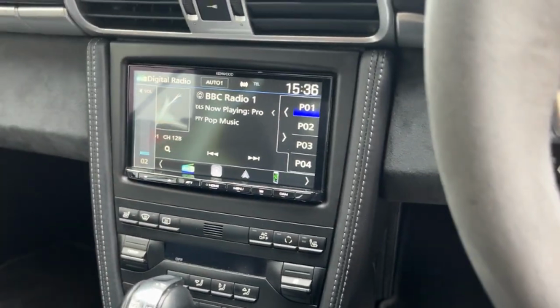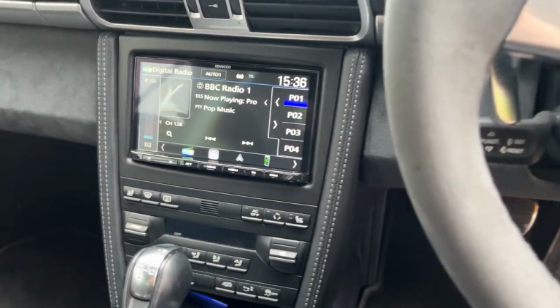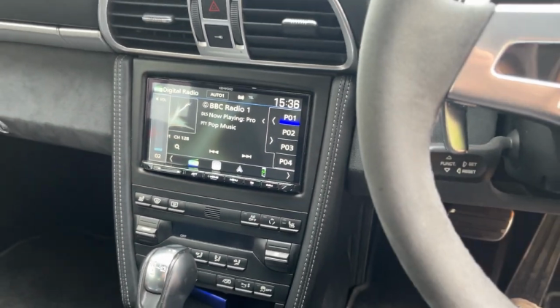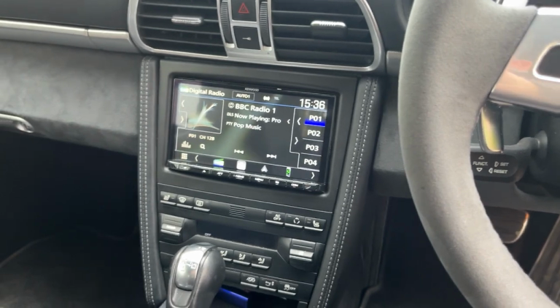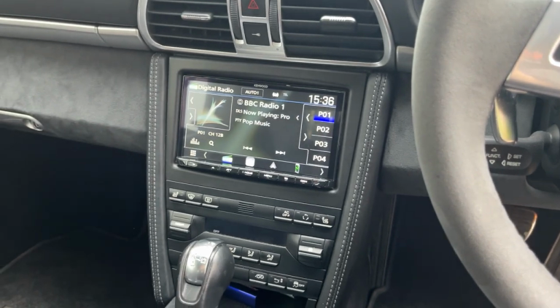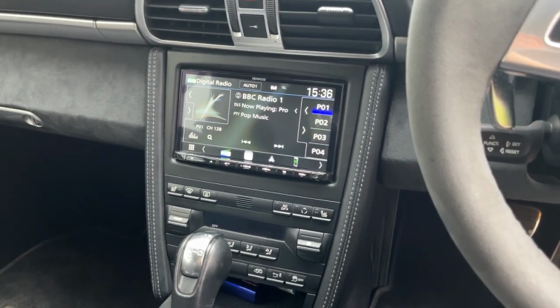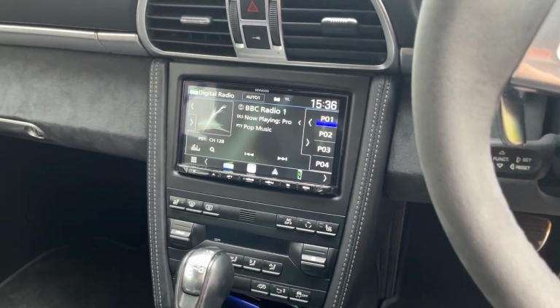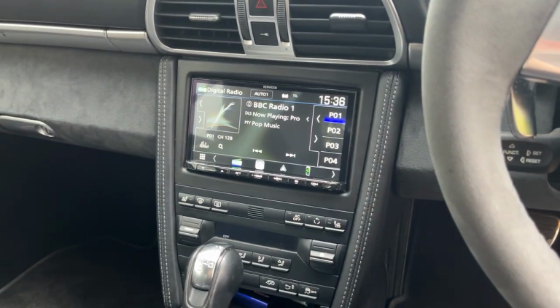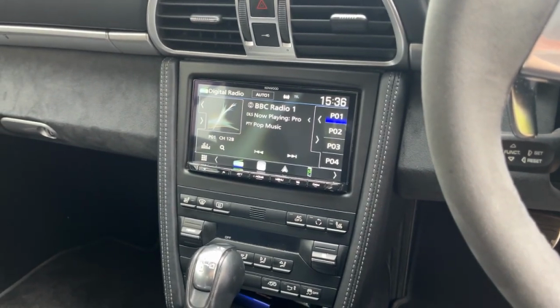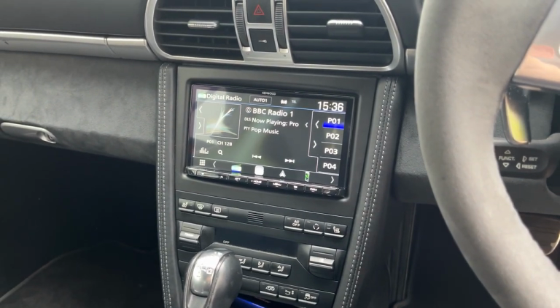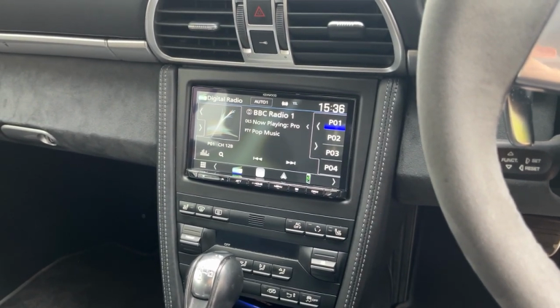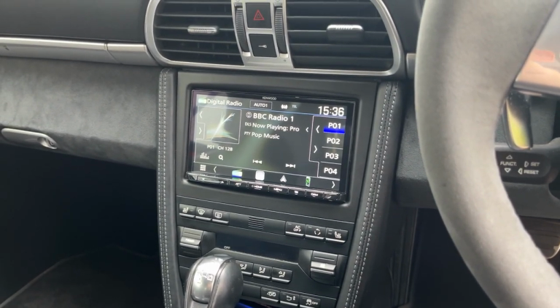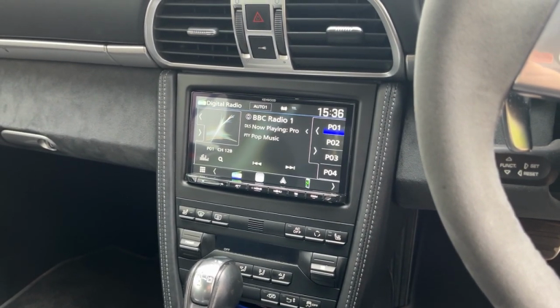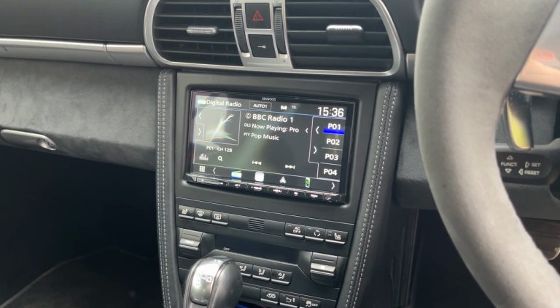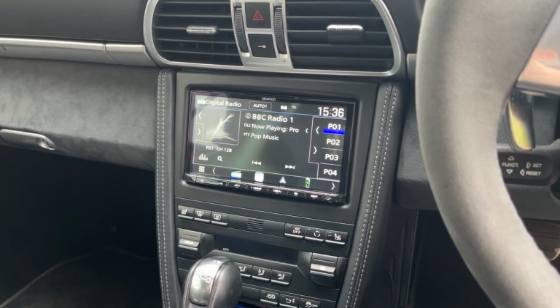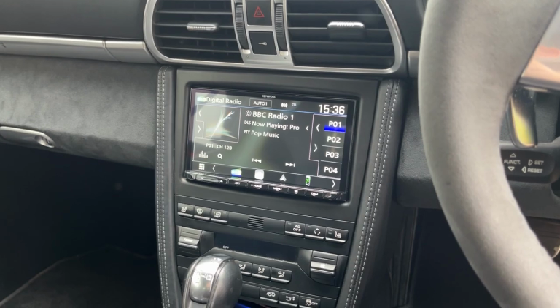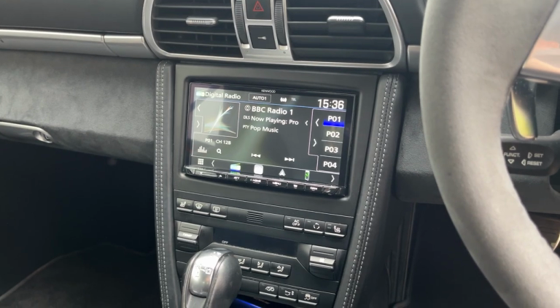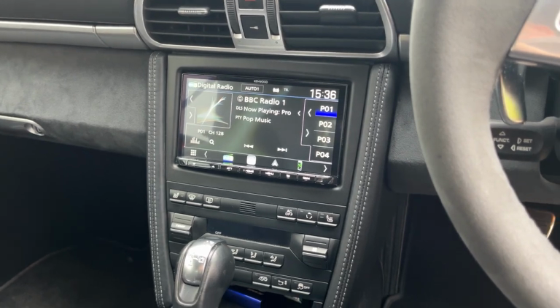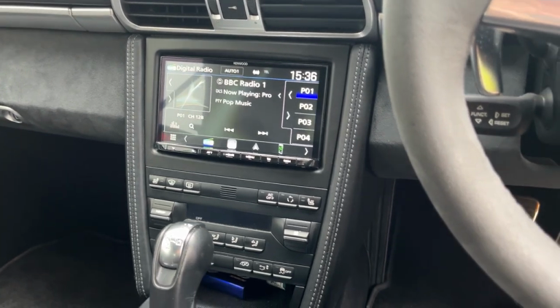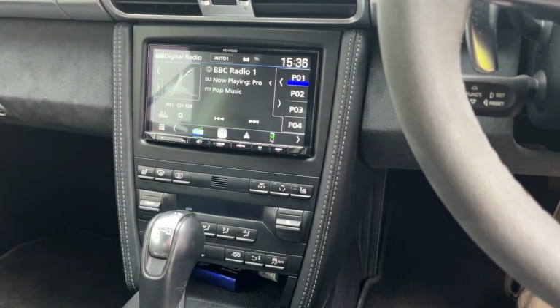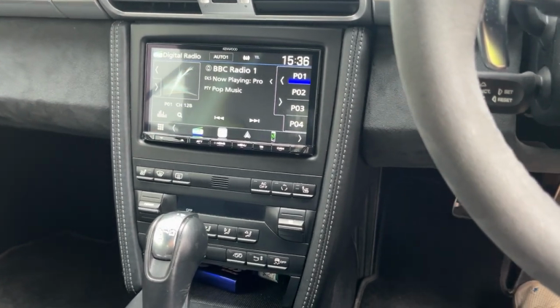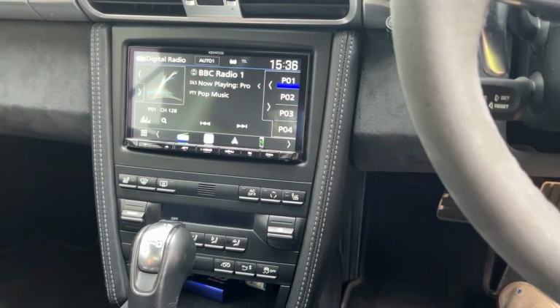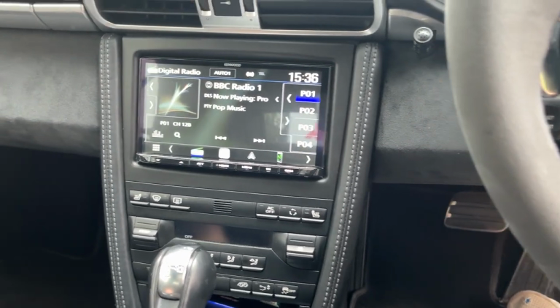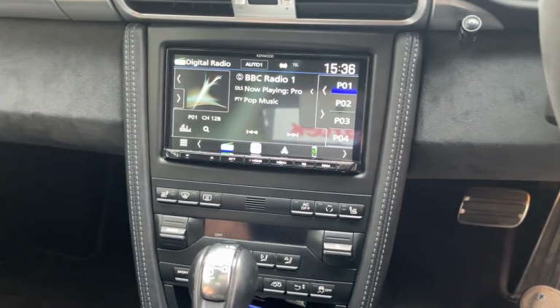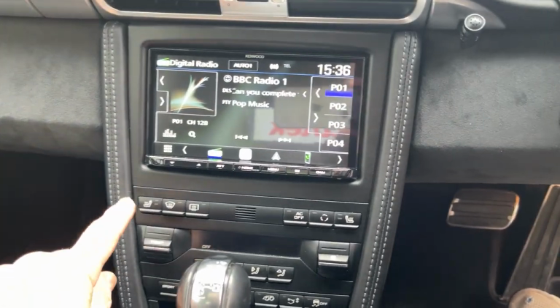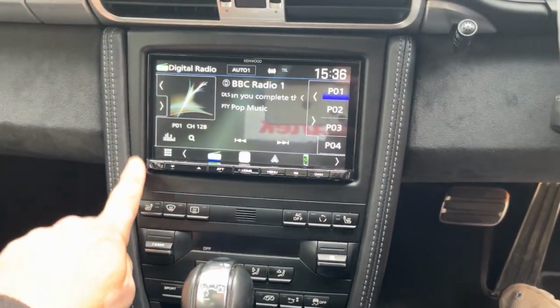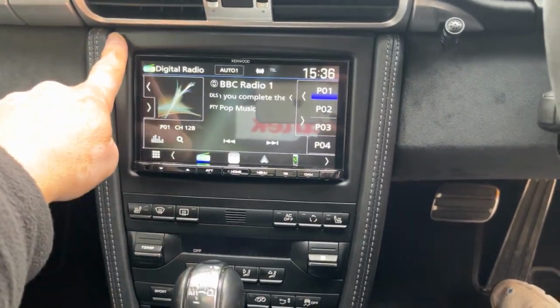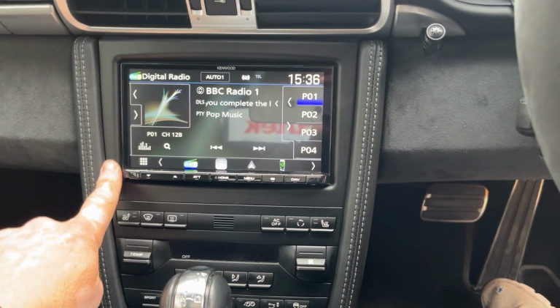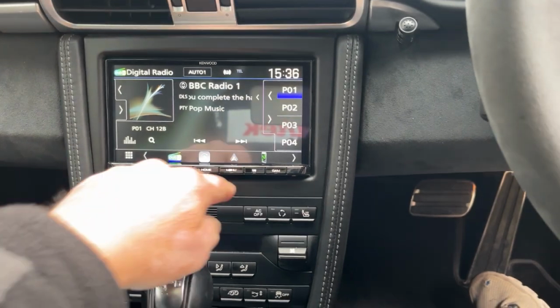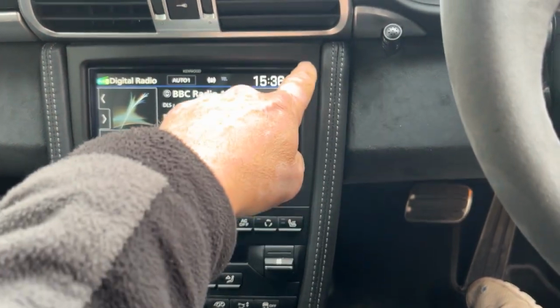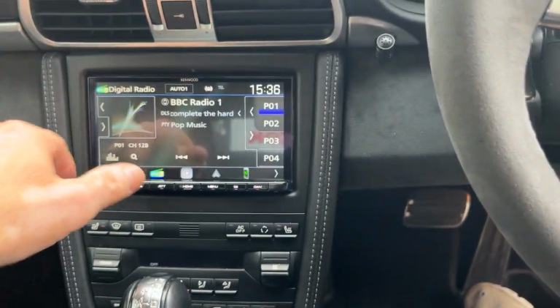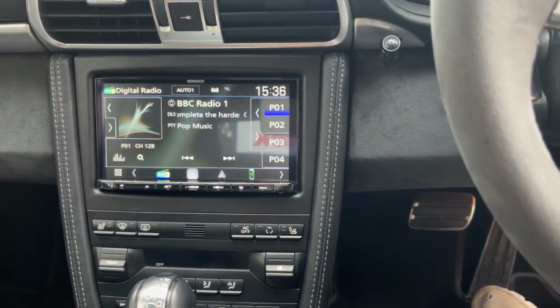There we are, so this has got a lovely Kenwood DMX 8021 DABS installed. Lovely fascia, fits in nicely.